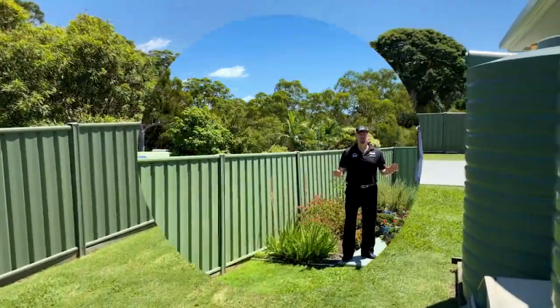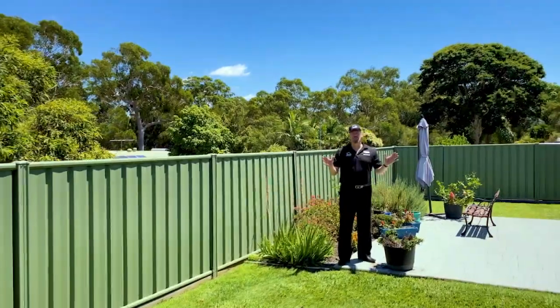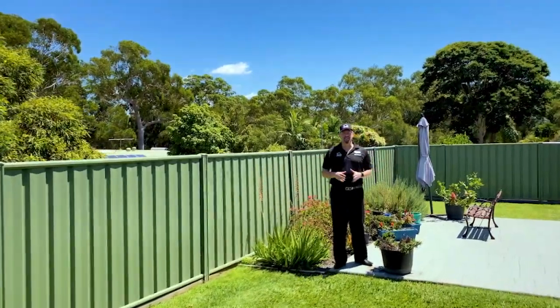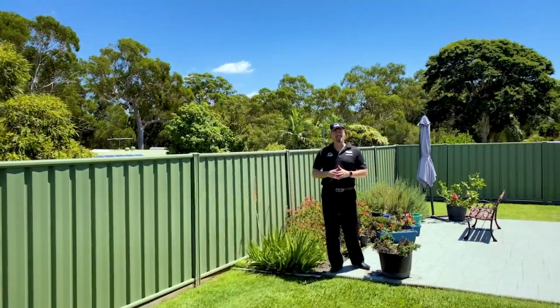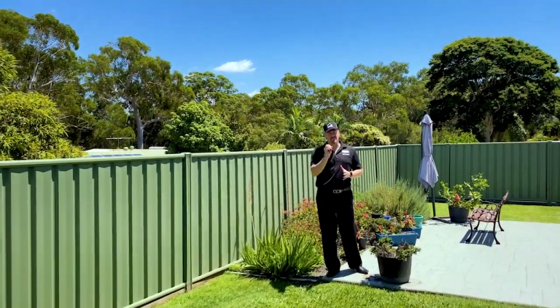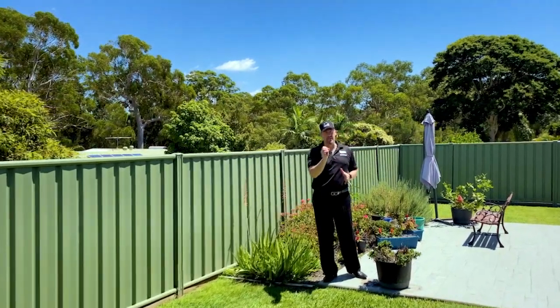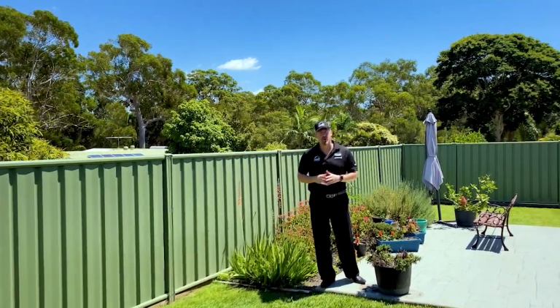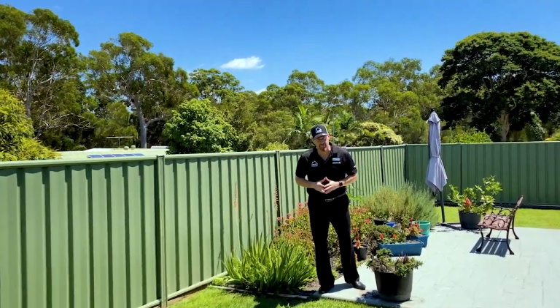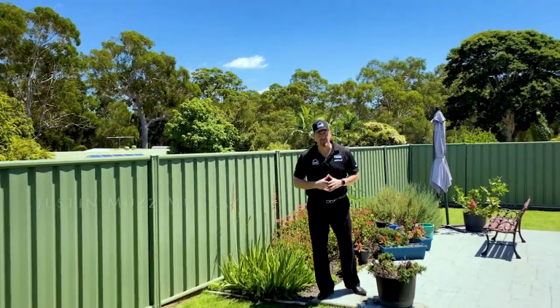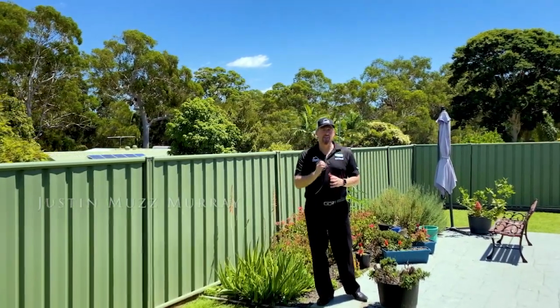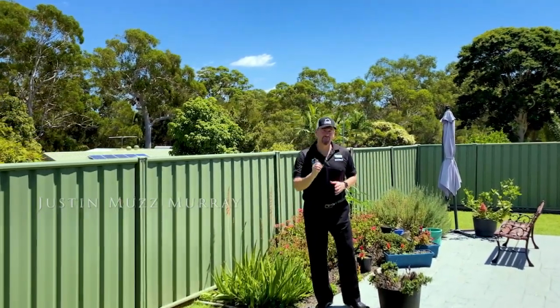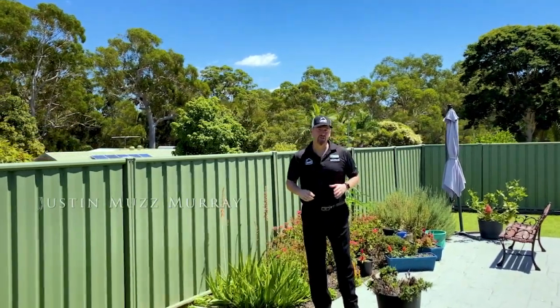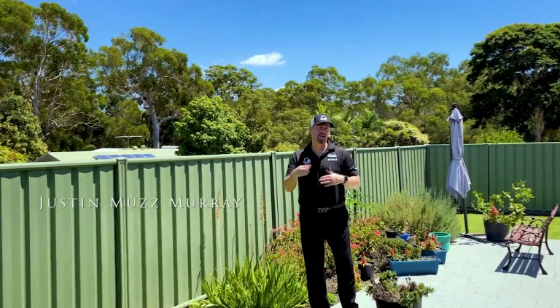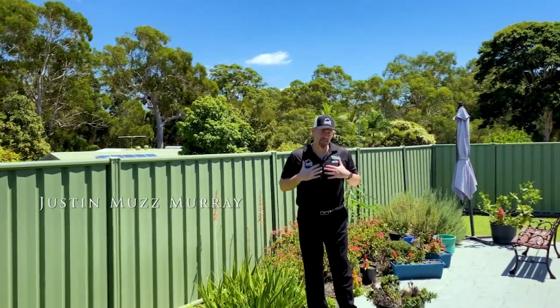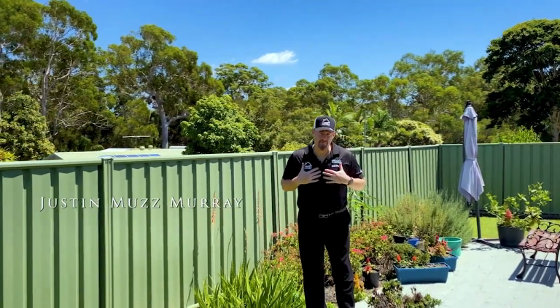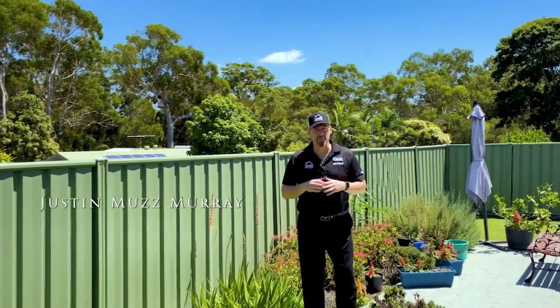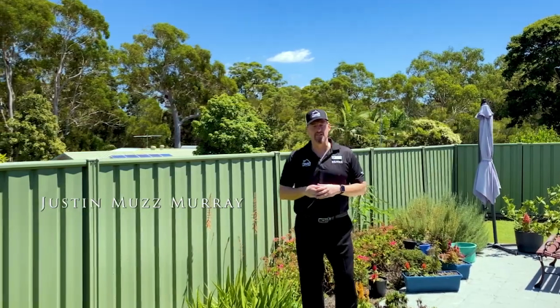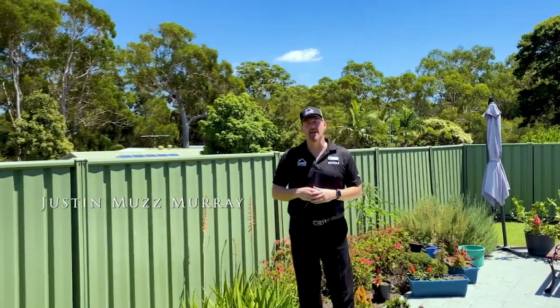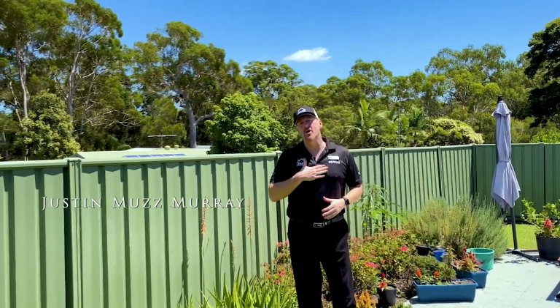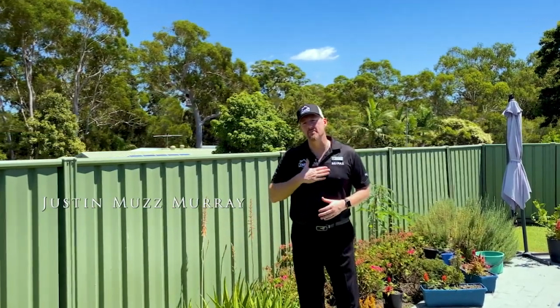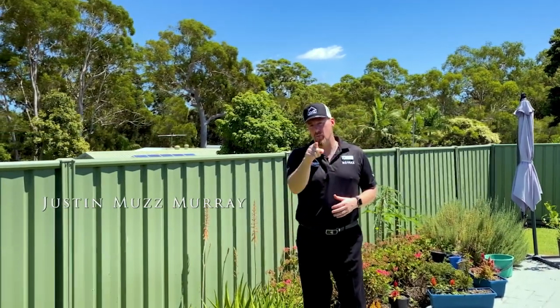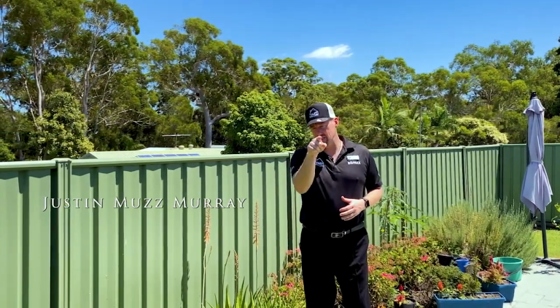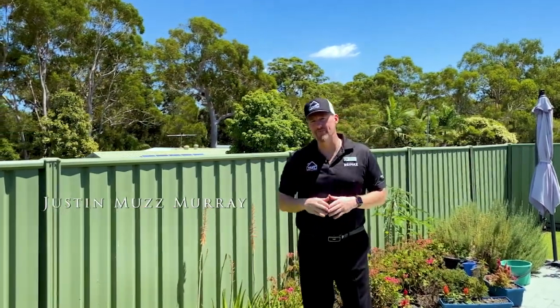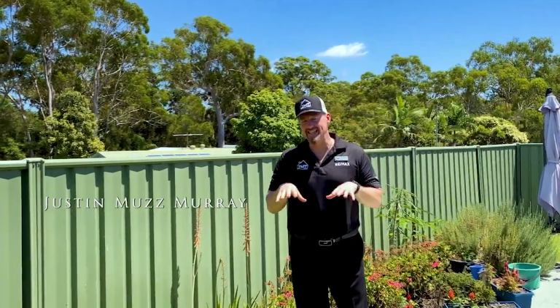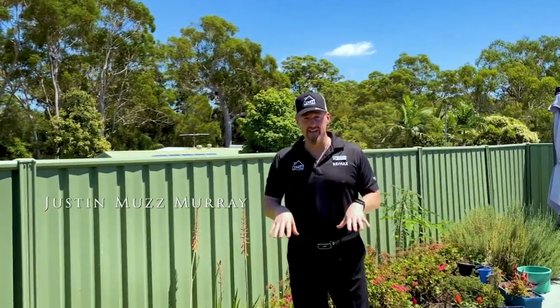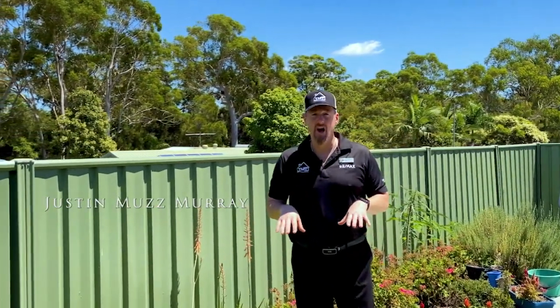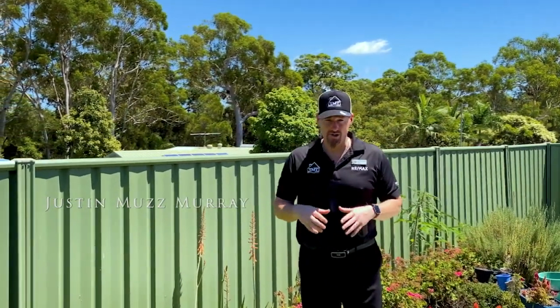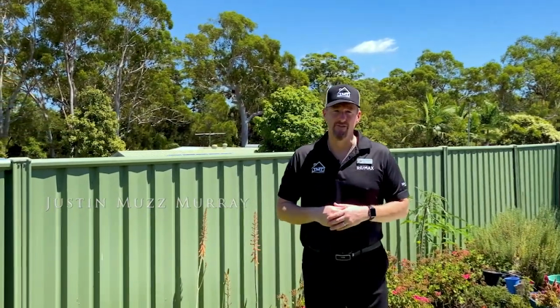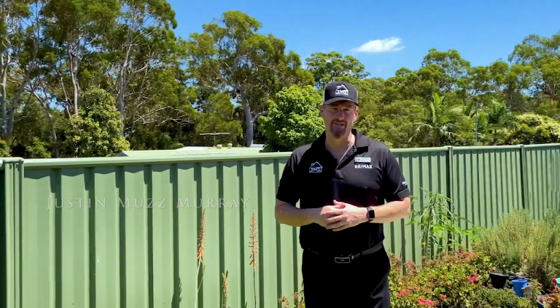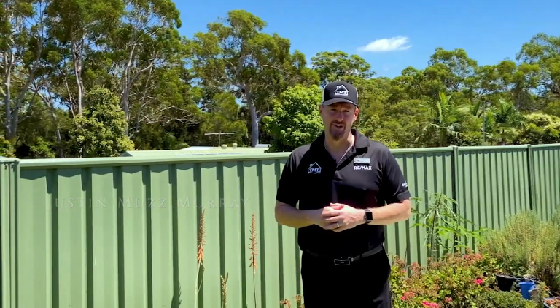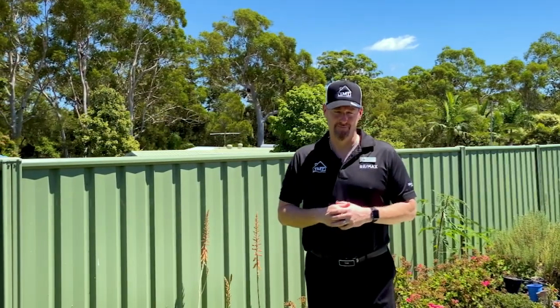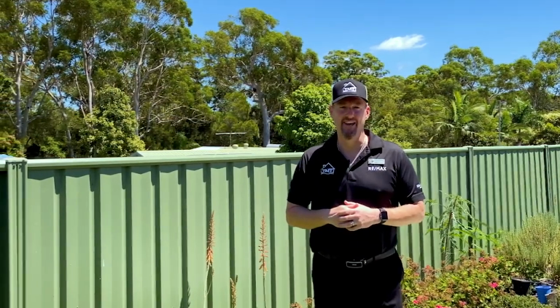So what do you think? Is this family home perfect for you? Thanks for watching. My name is Justin Murray from The Murray Team, and my family can't wait to see your family down here on site for an inspection soon. Bye for now.